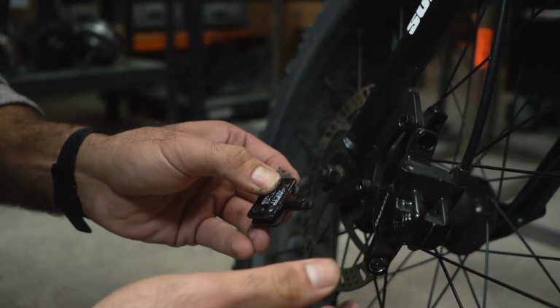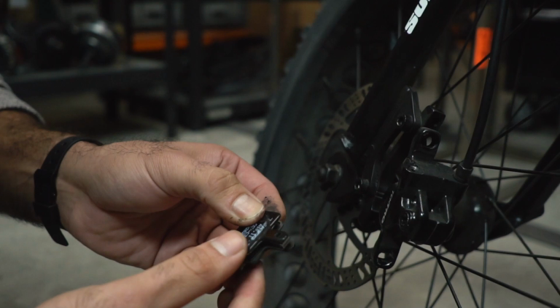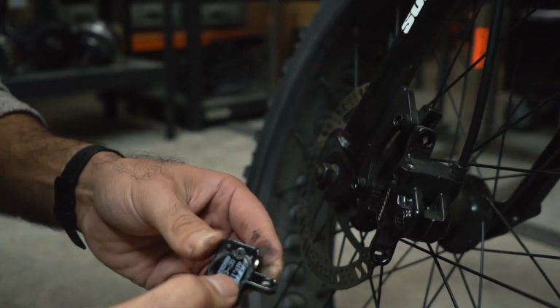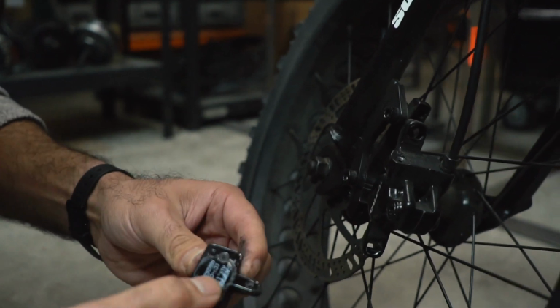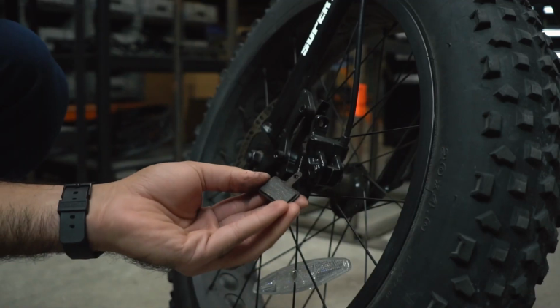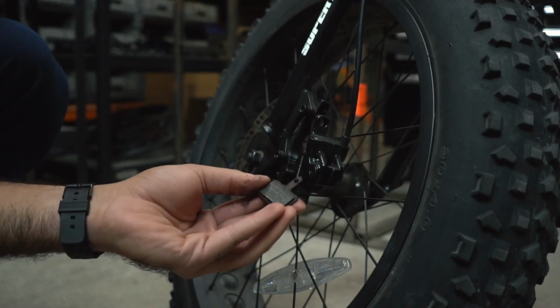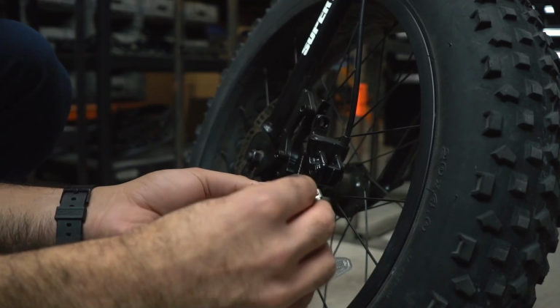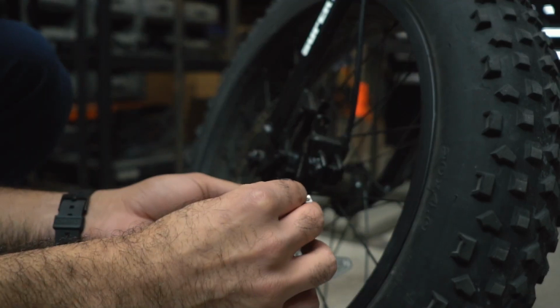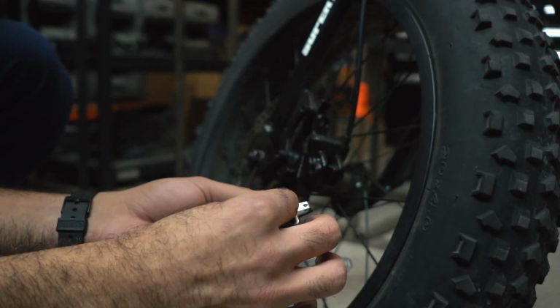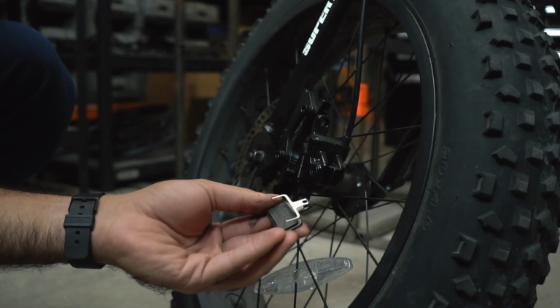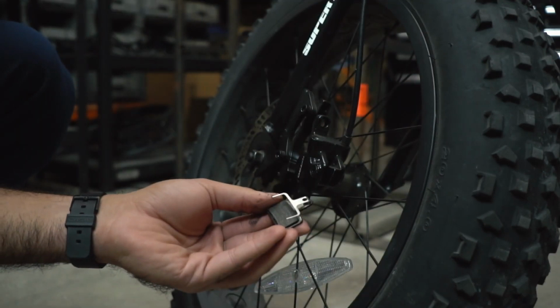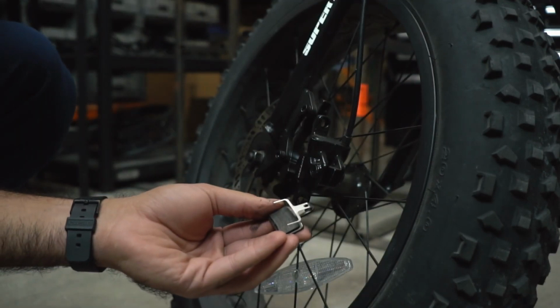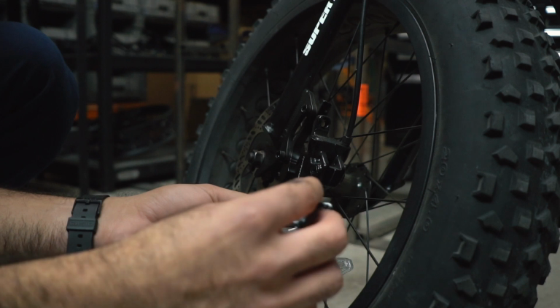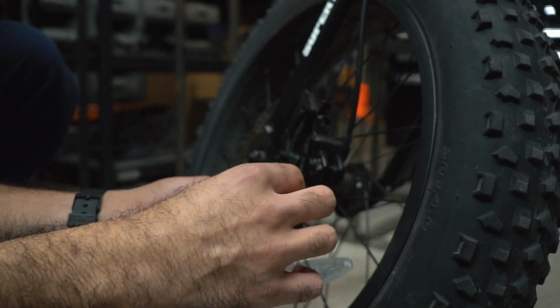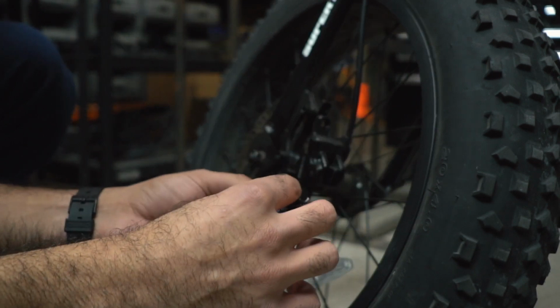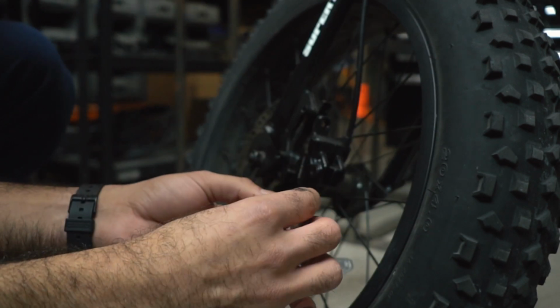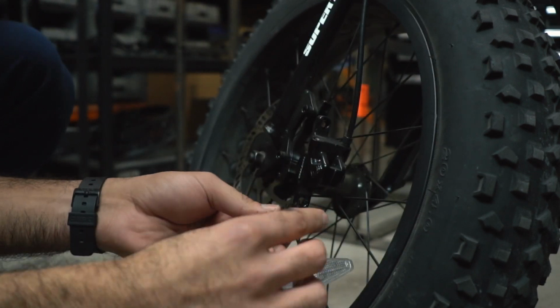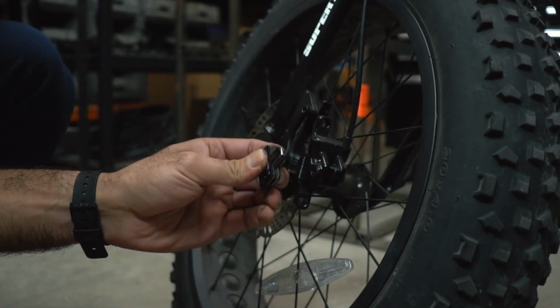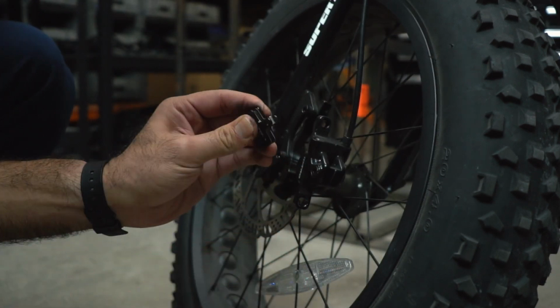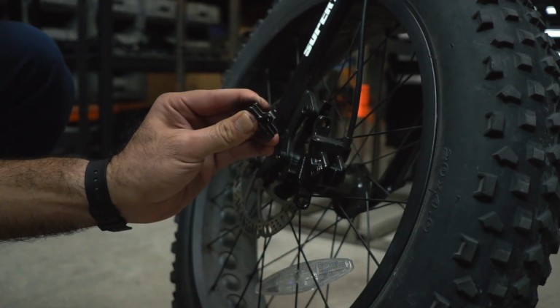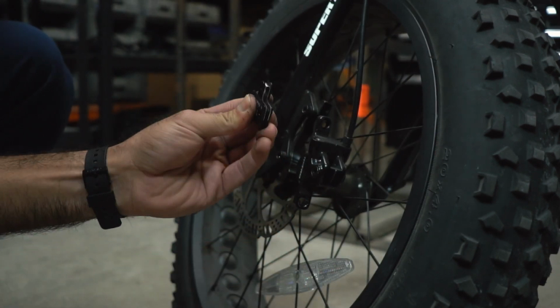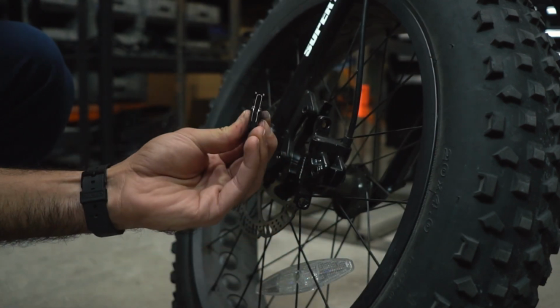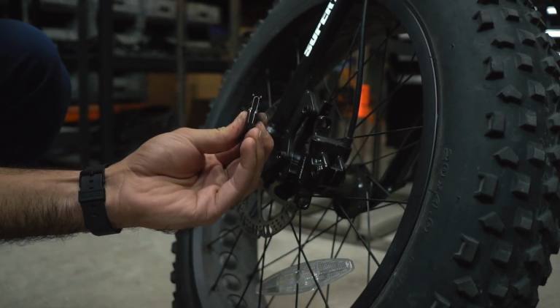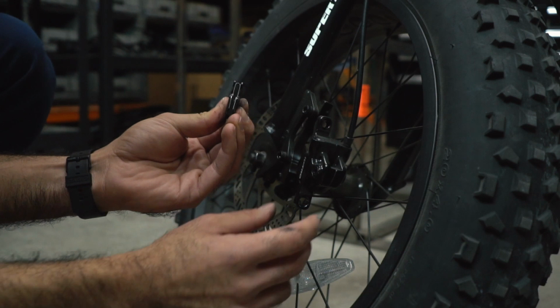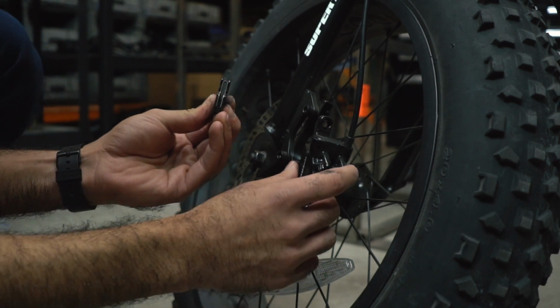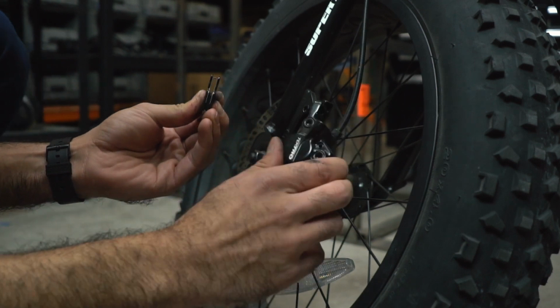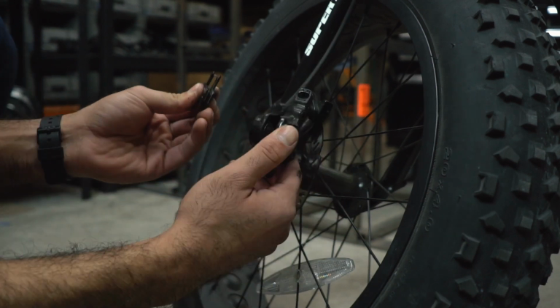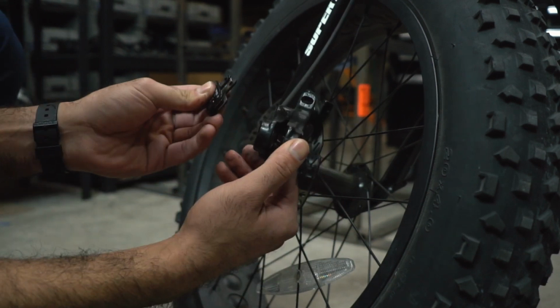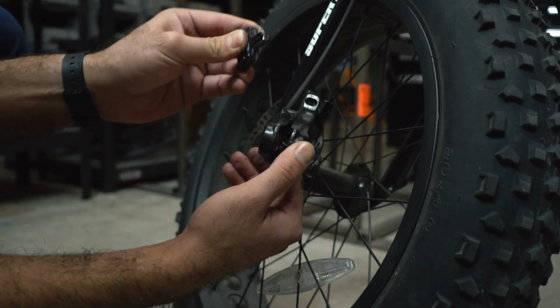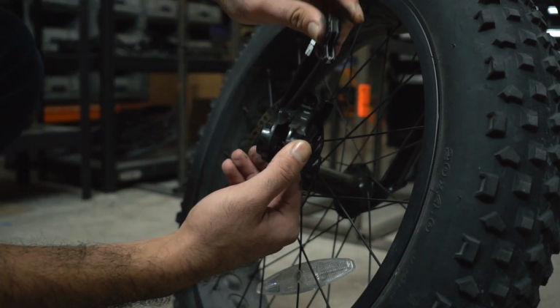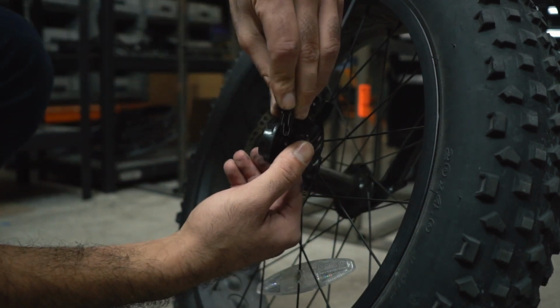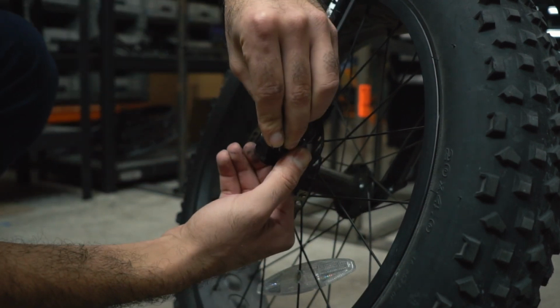Toss your old brake pads and replace with fresh pads by placing the spring onto one pad and then placing the other pad onto the spring. Pinch both pads together to hold the assembly in place and then slide into the brake caliper.